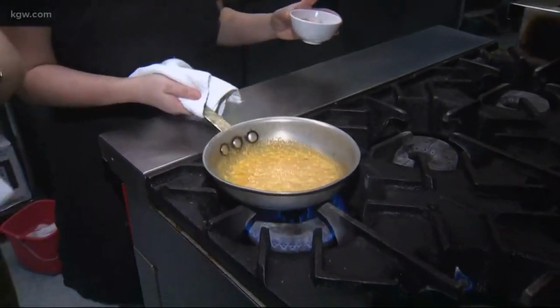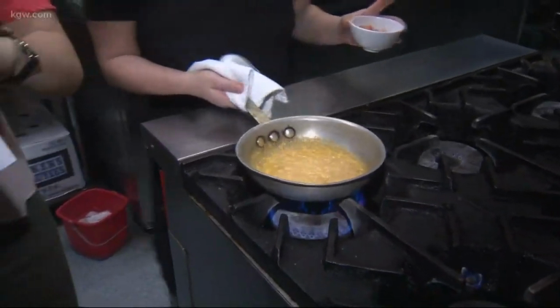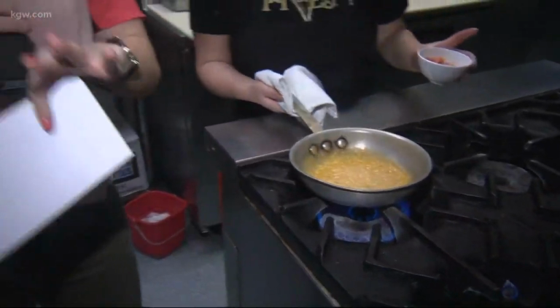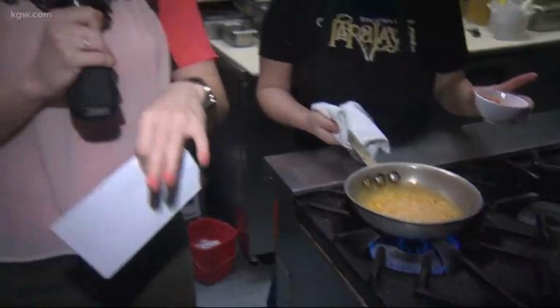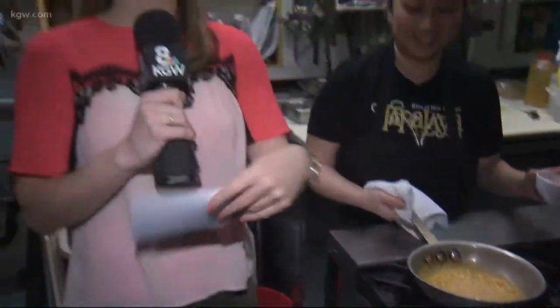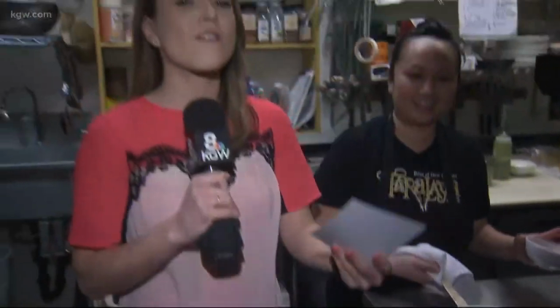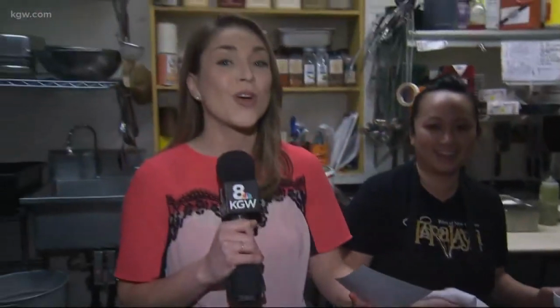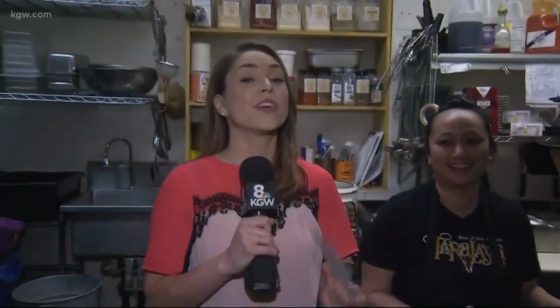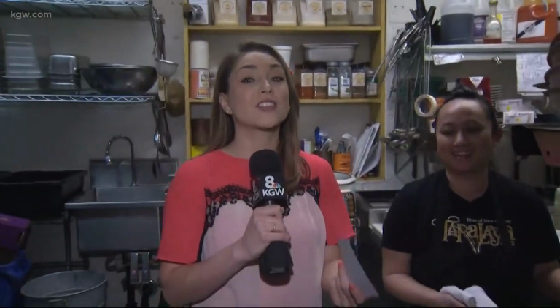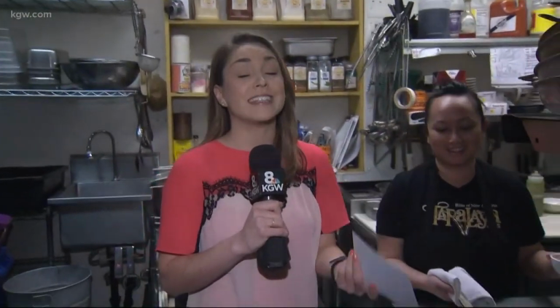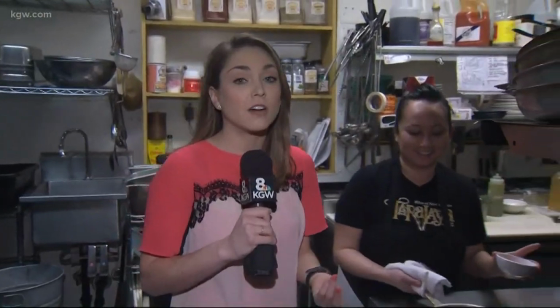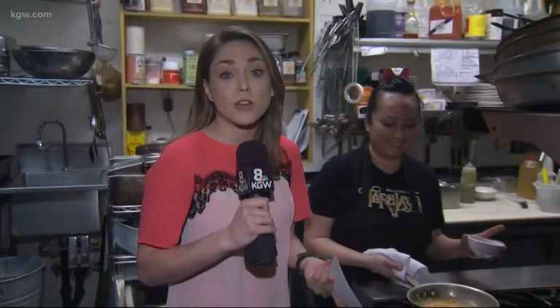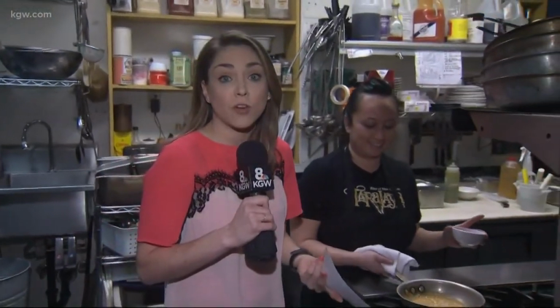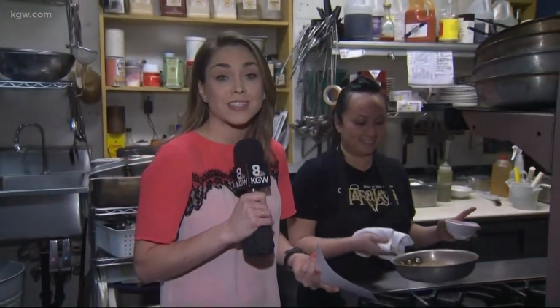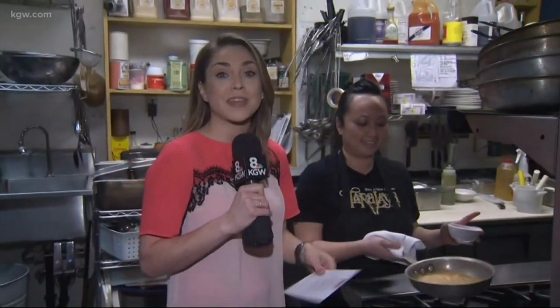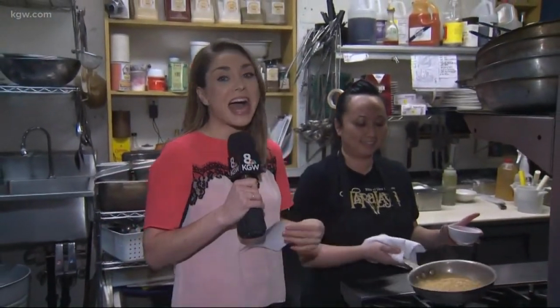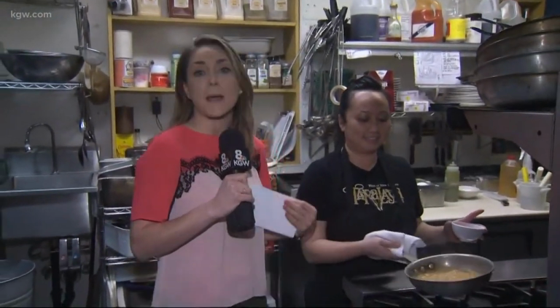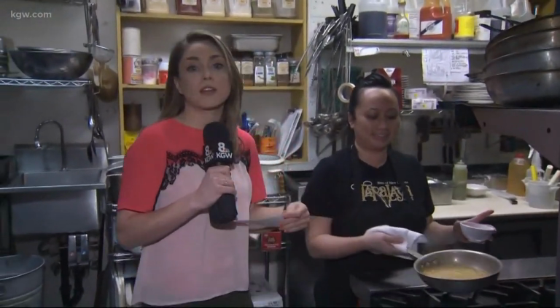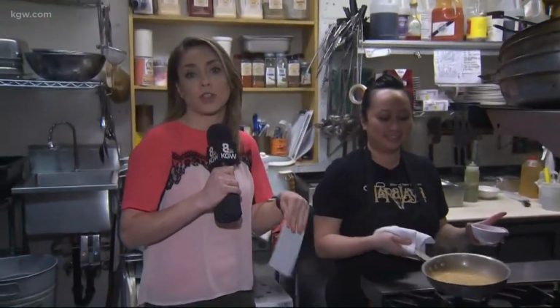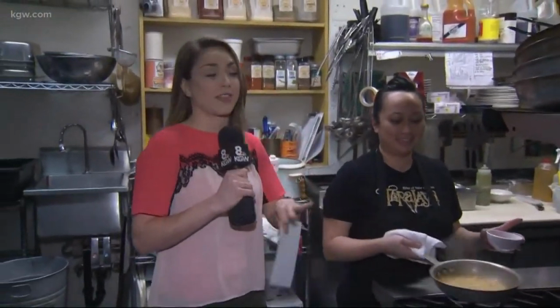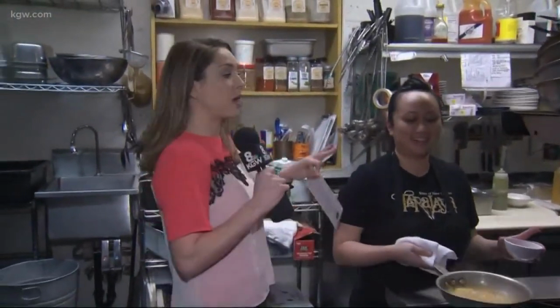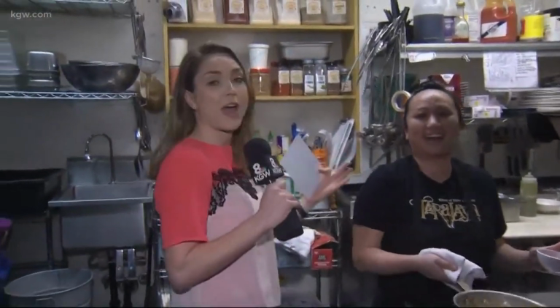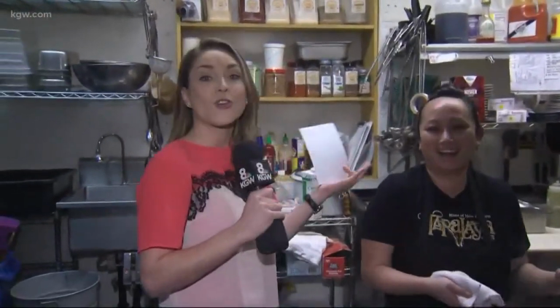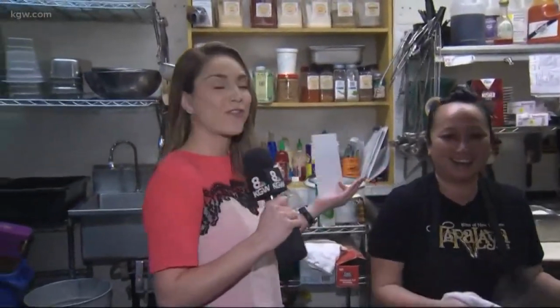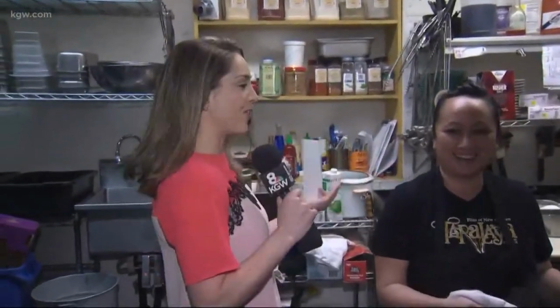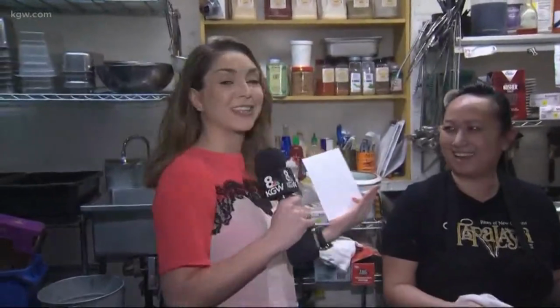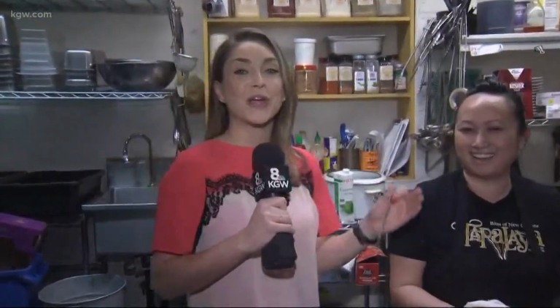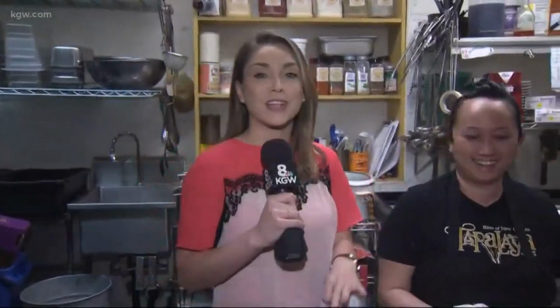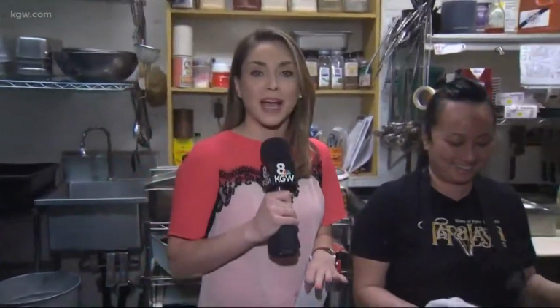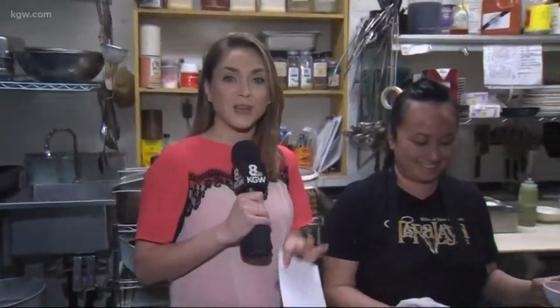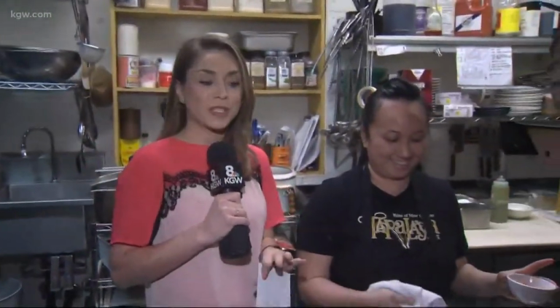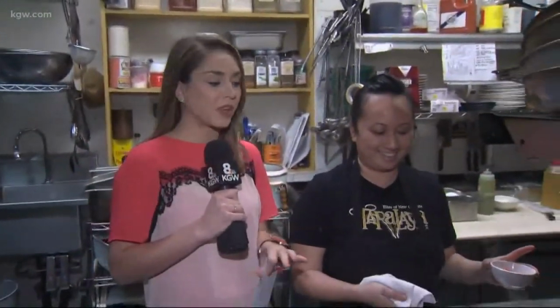I have you covered with a delicious idea of where you could go for Portland Dining Month. I am not doing the cooking — that is why we have chef and owner Ann Lou. We are here at Topolaya in Northeast Portland.